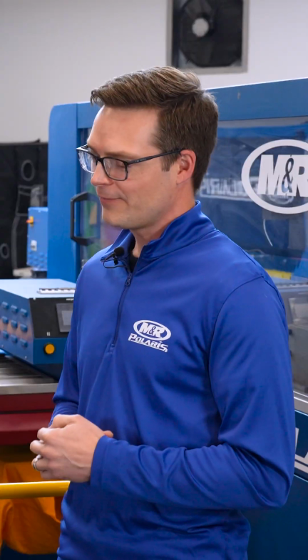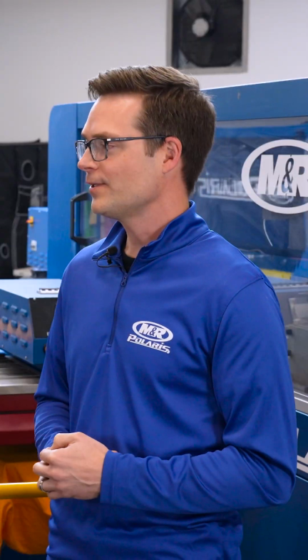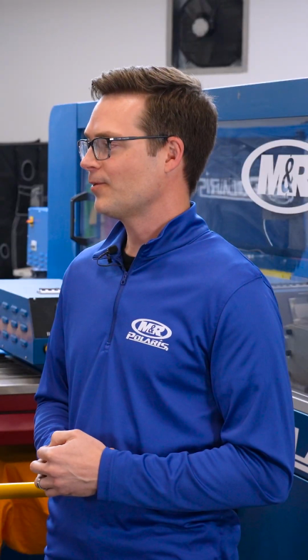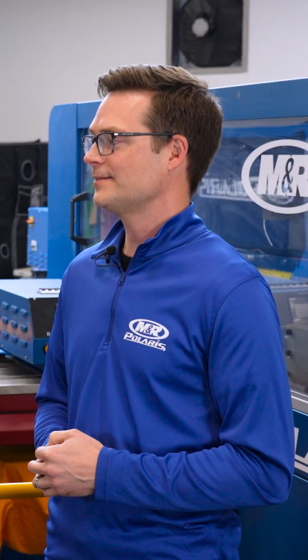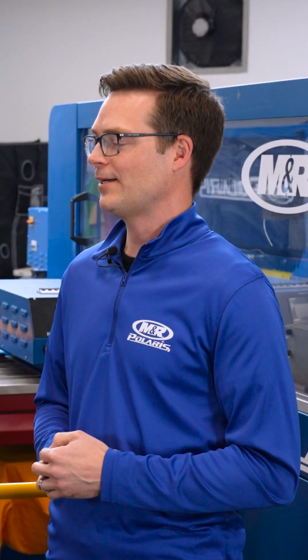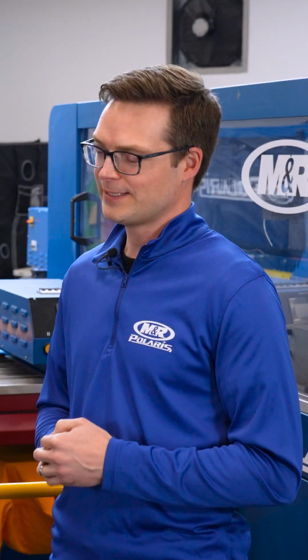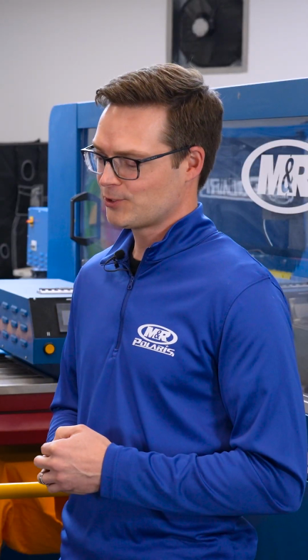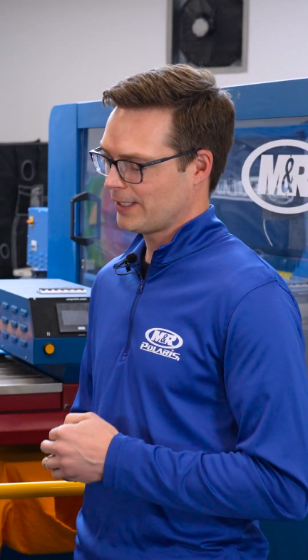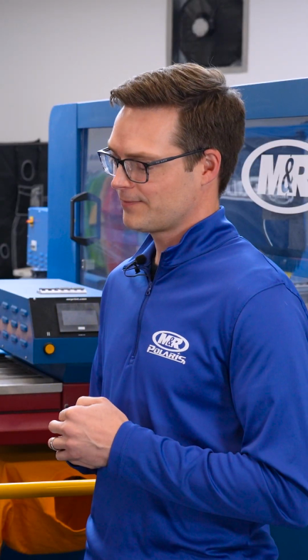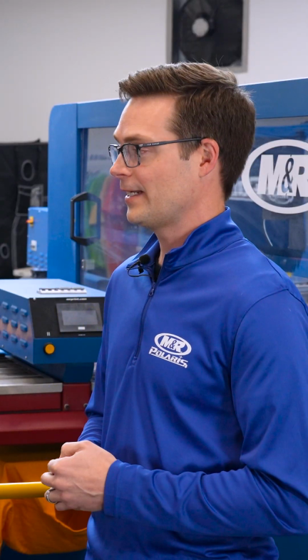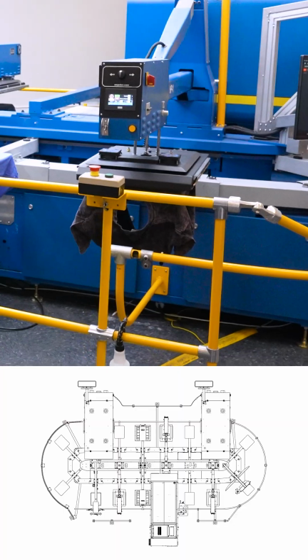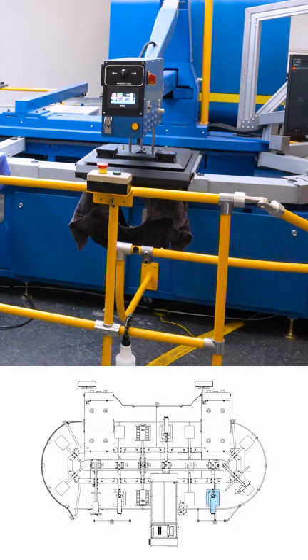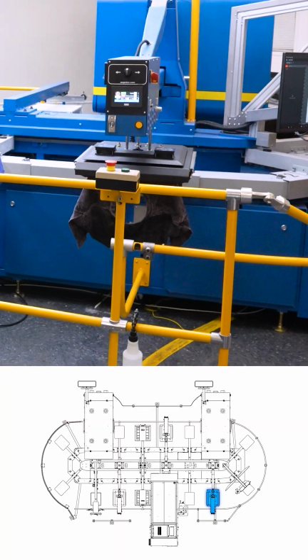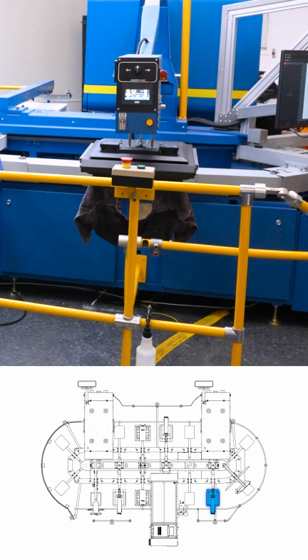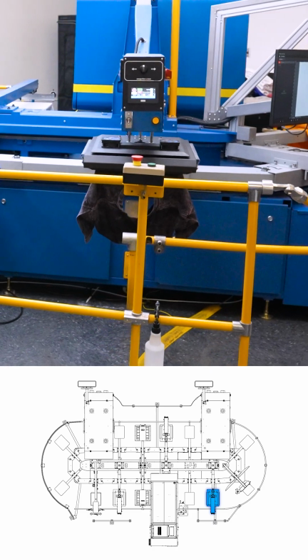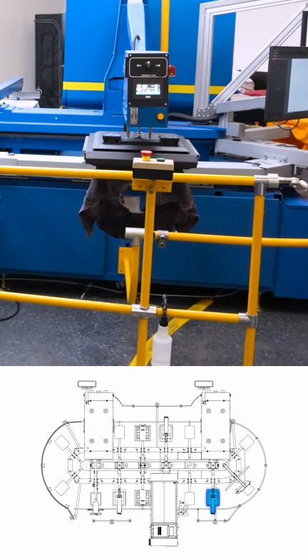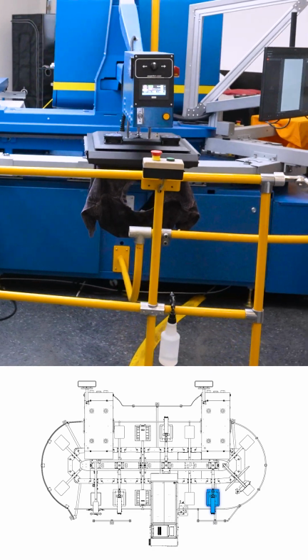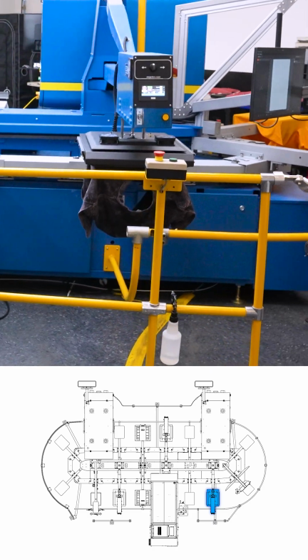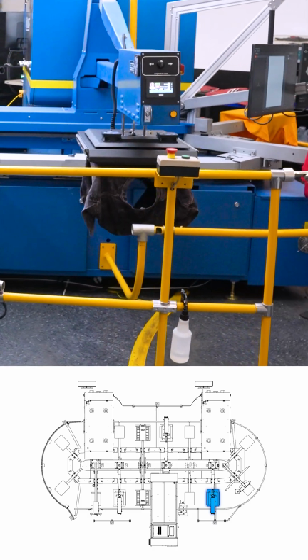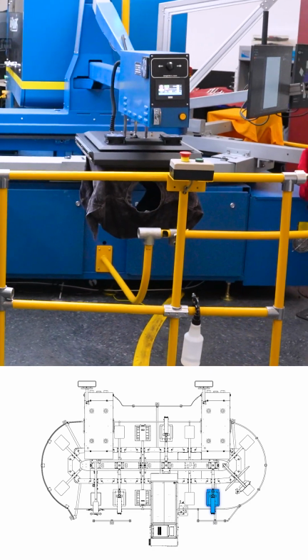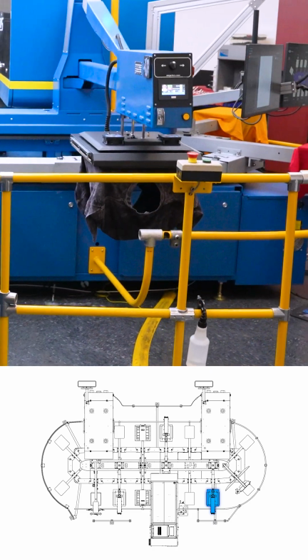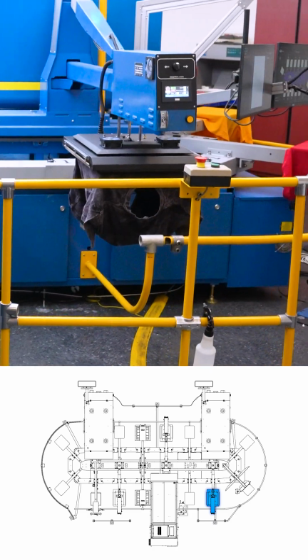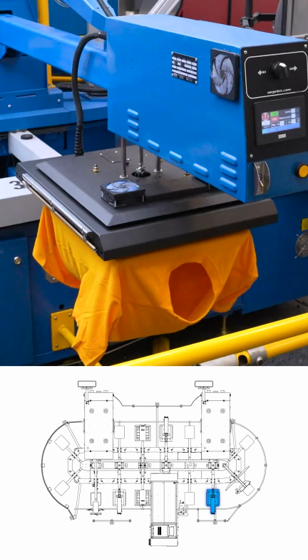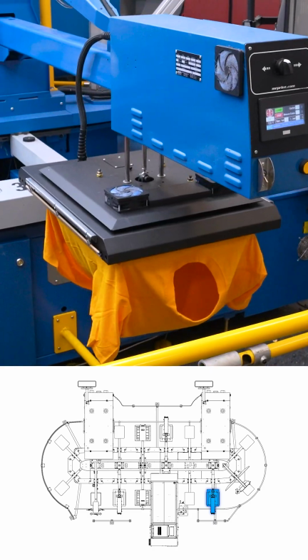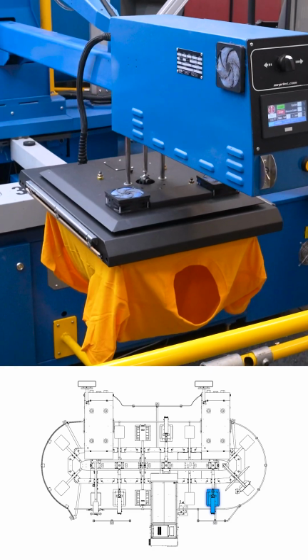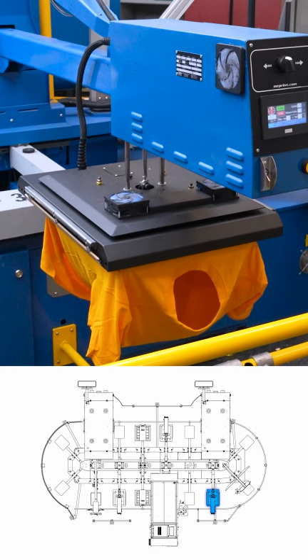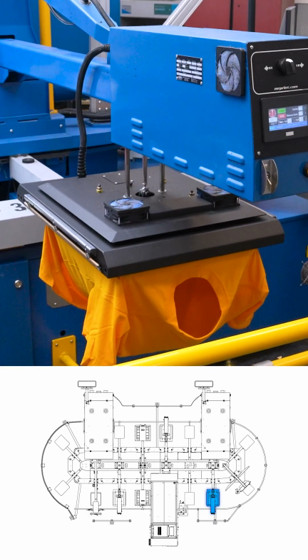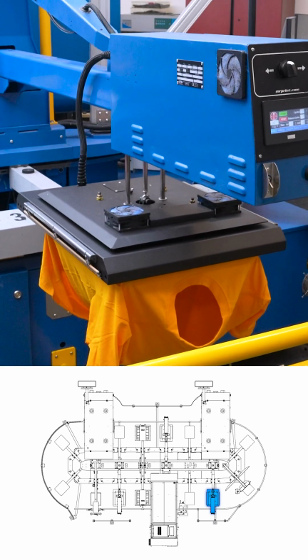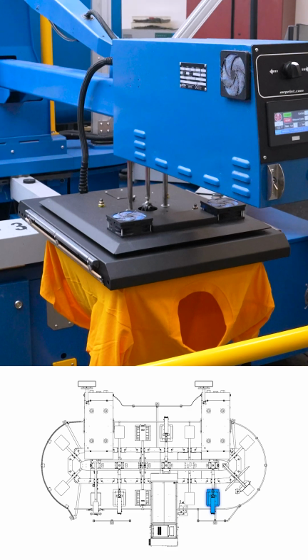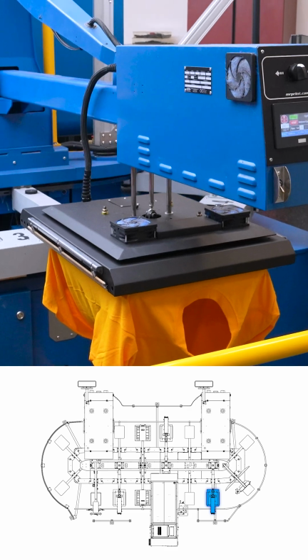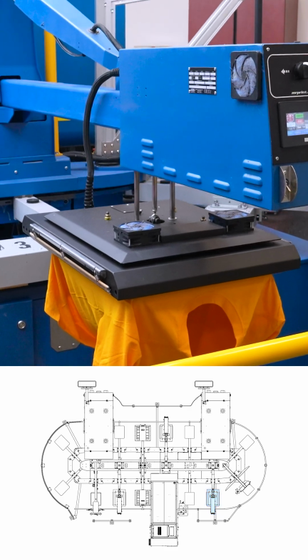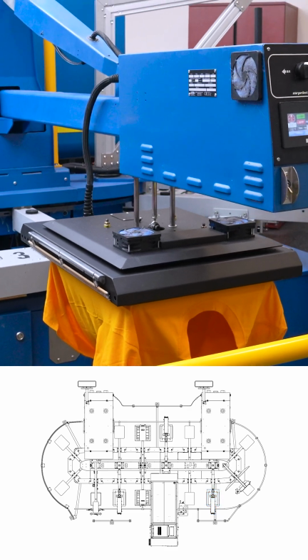After loading the garment onto the pallet, we need to make sure it's flat and smooth prior to printing on the S4 system. So that first heat press is going to help flatten fibers and make sure there are no wrinkles that may have come into the garment during shipping.